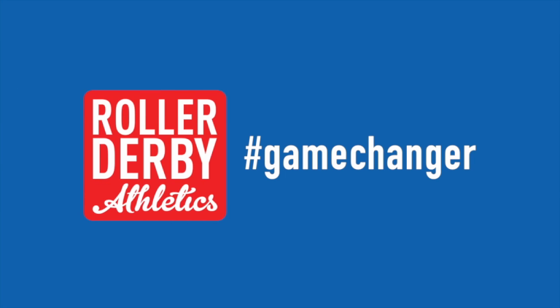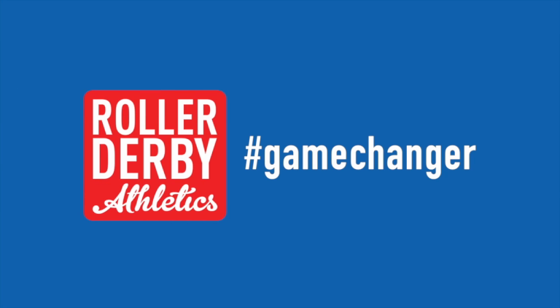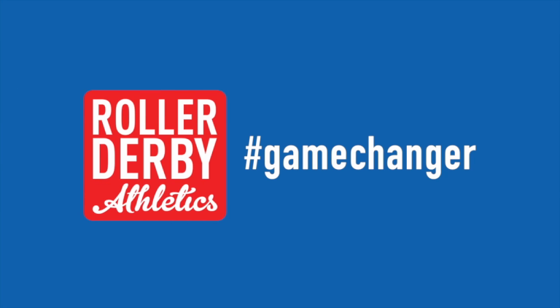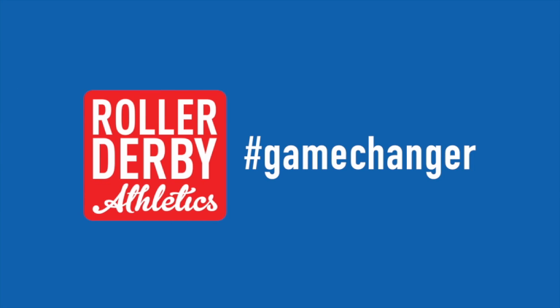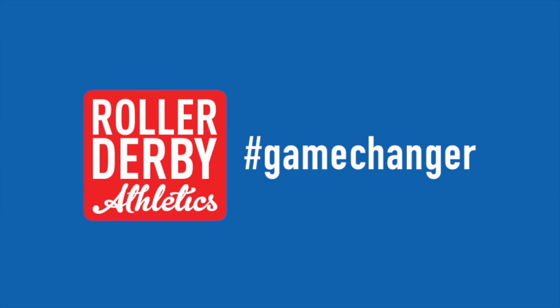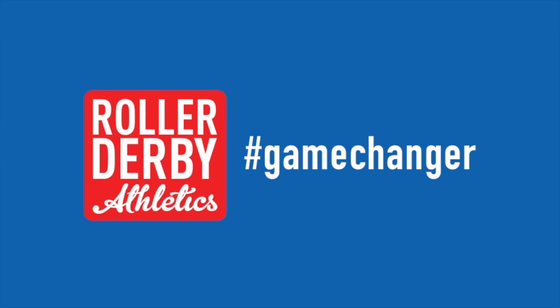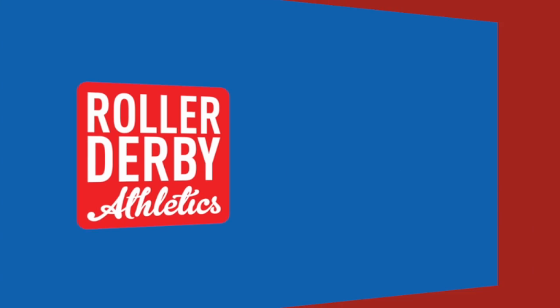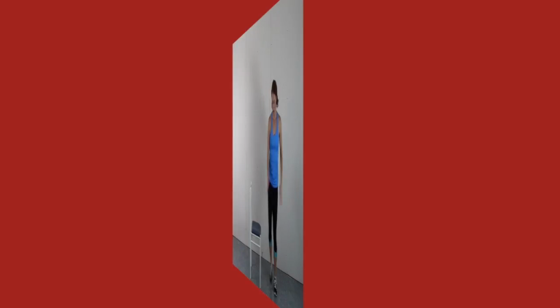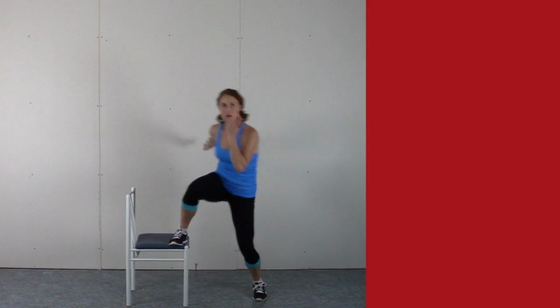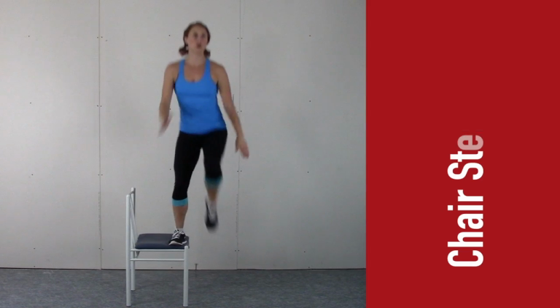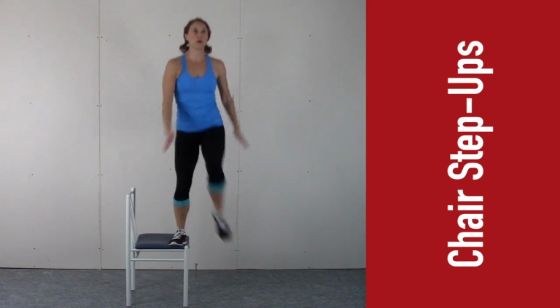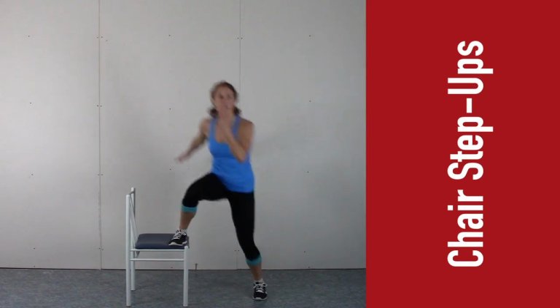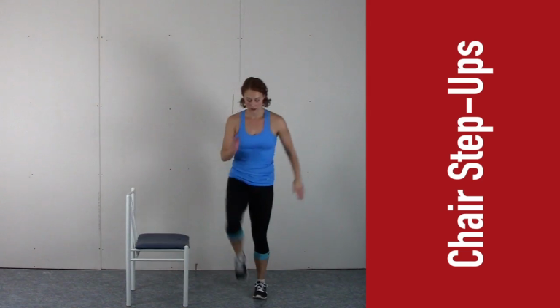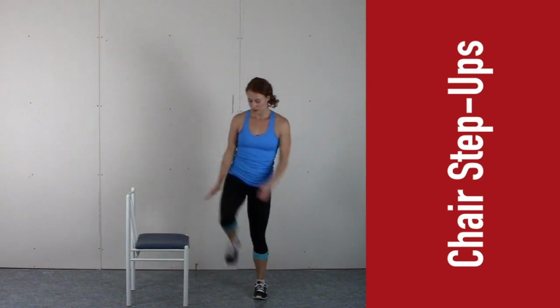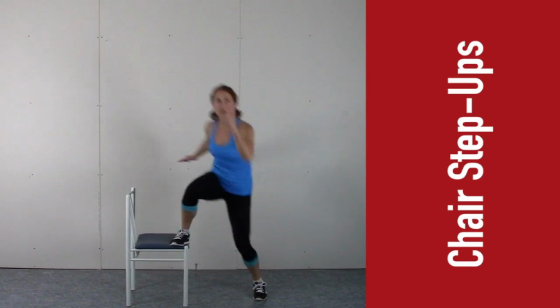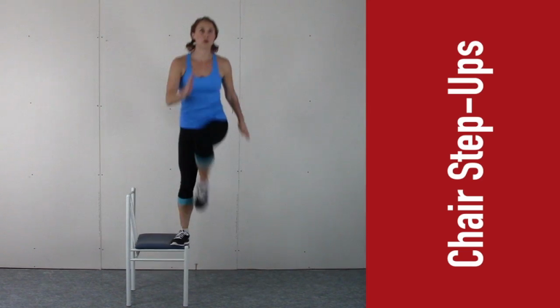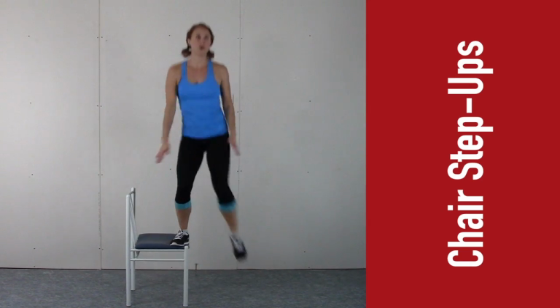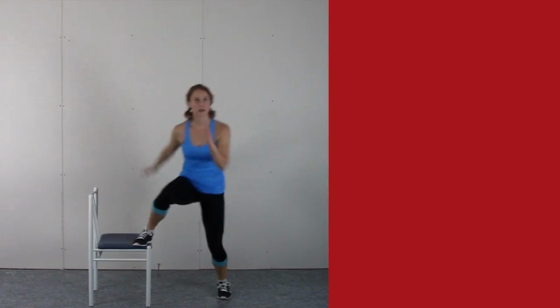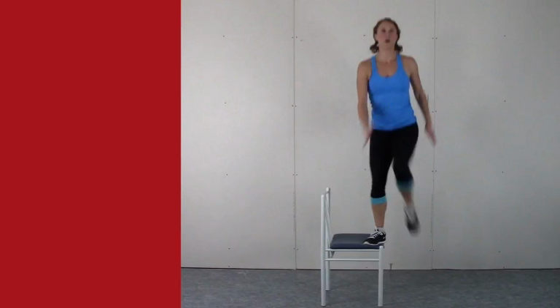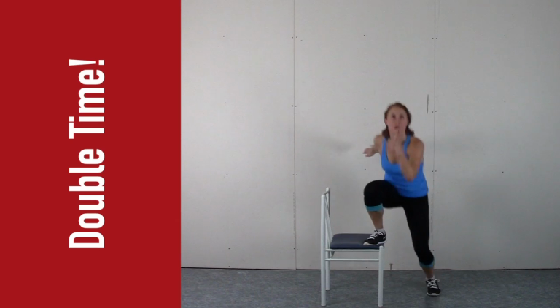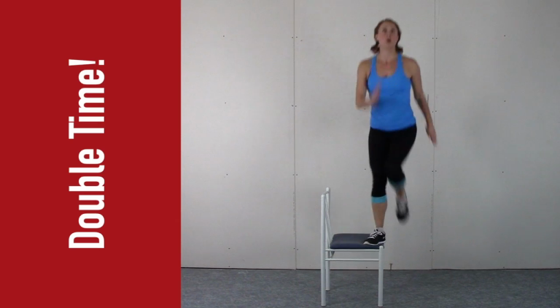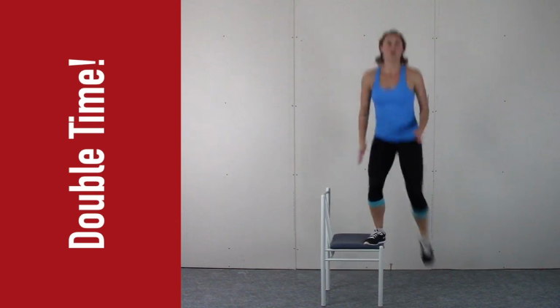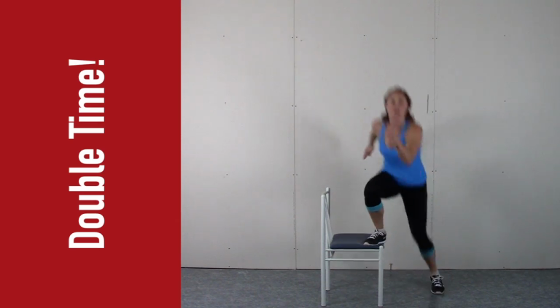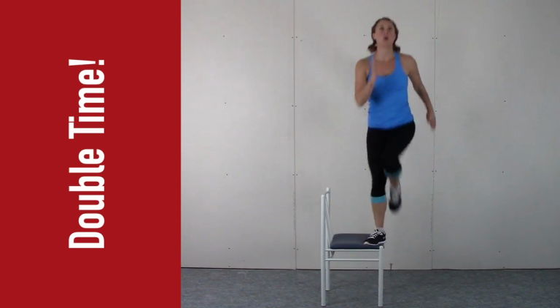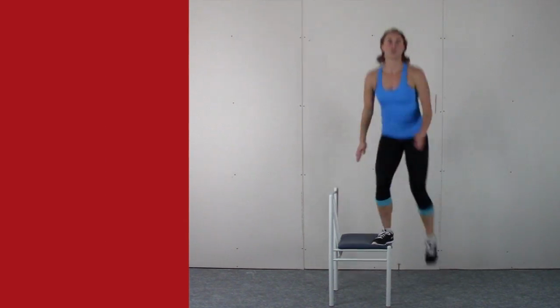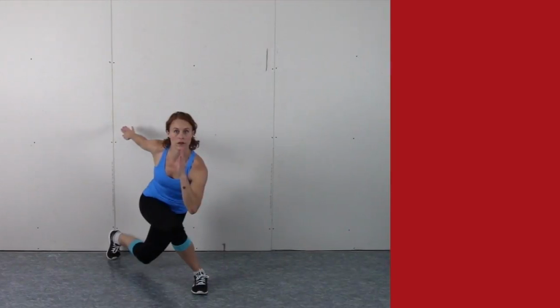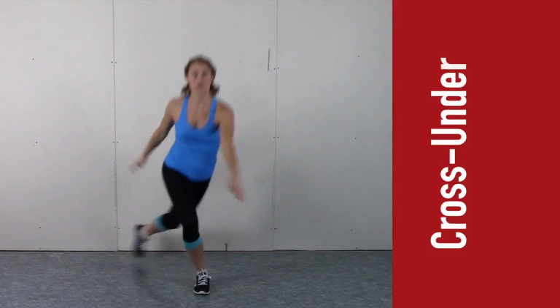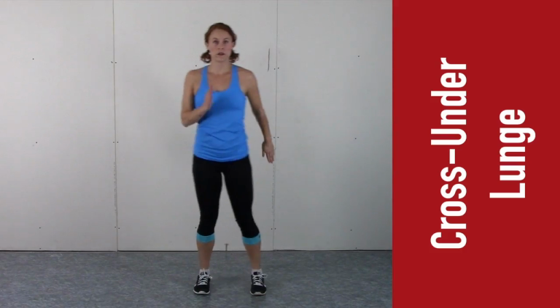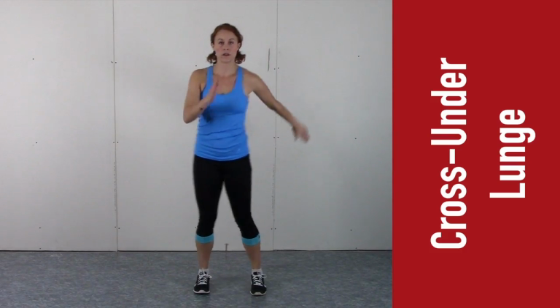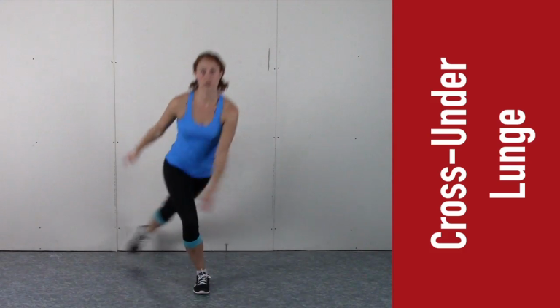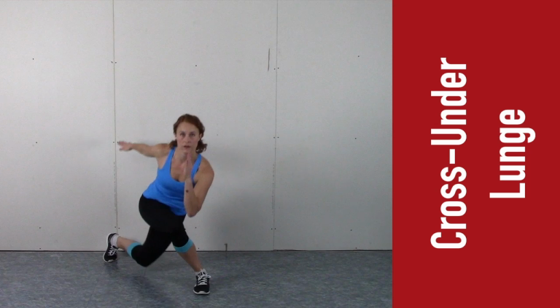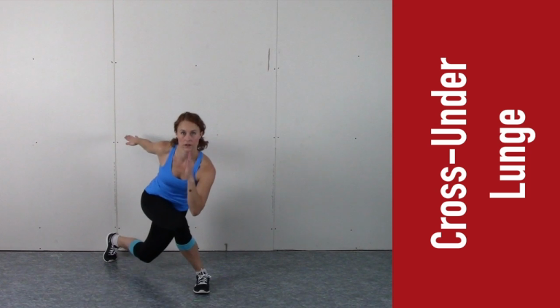In the next 30 seconds you'll learn four moves that will help you skate faster. Side step-ups on a bench or chair mimic the motion of a strong stride. Cross under lunges help you practice deep crossover form.